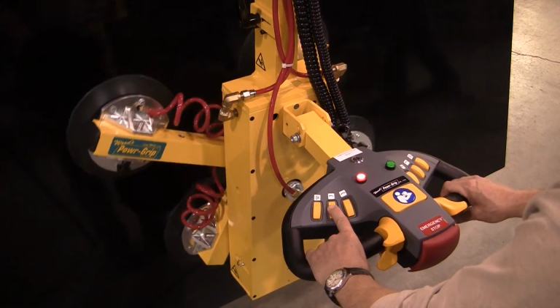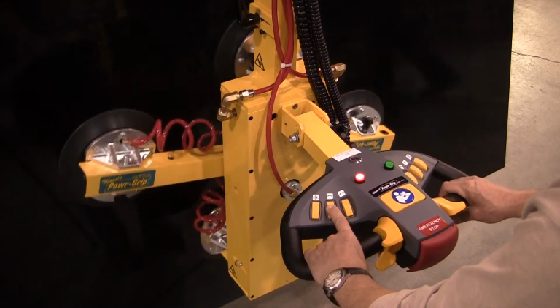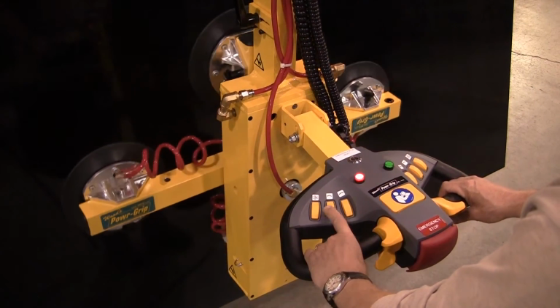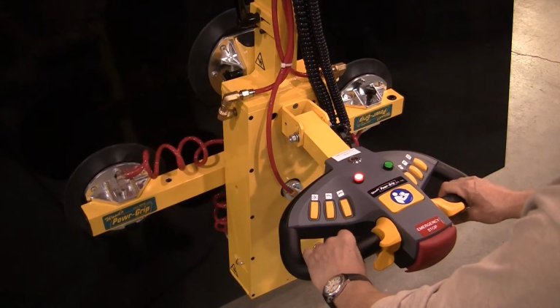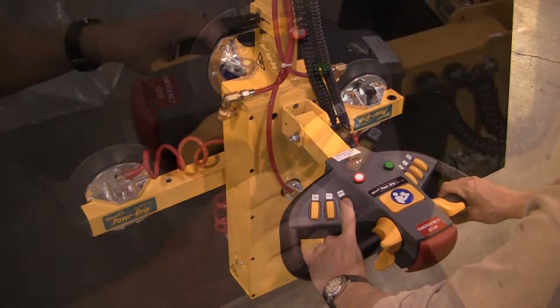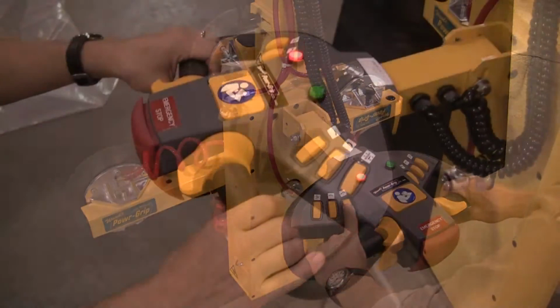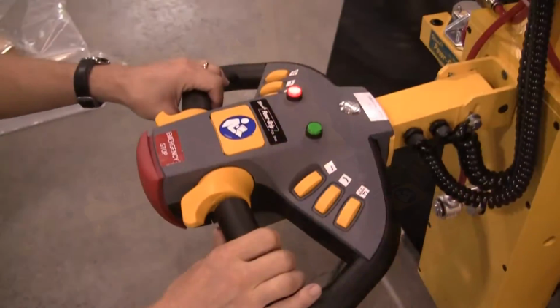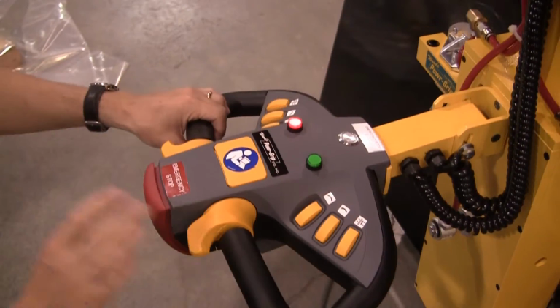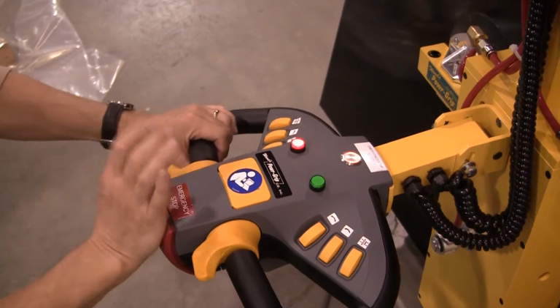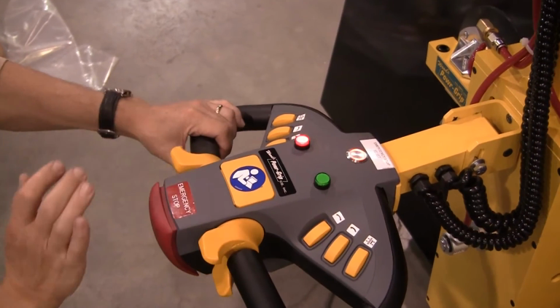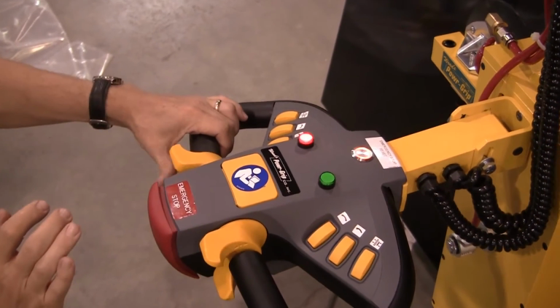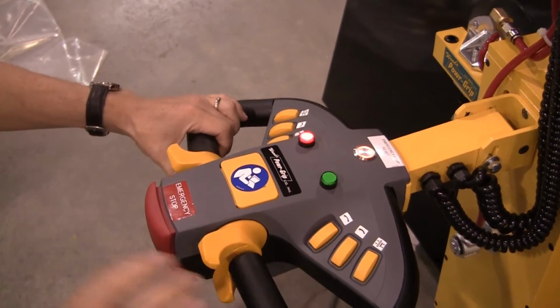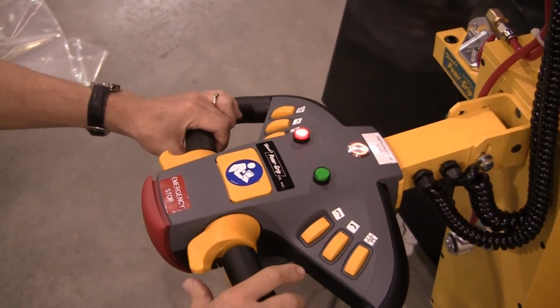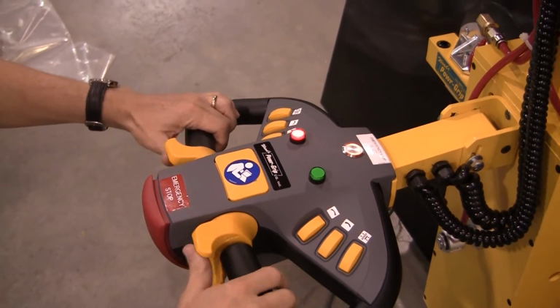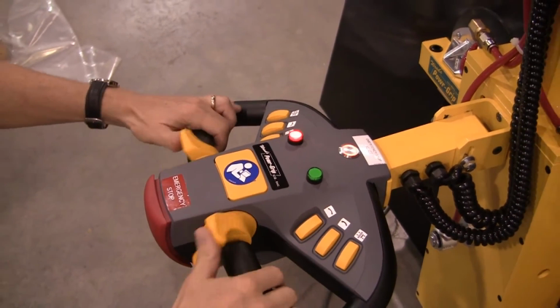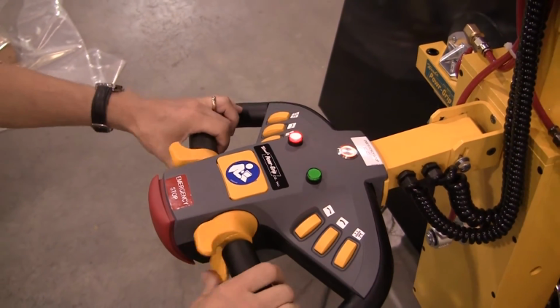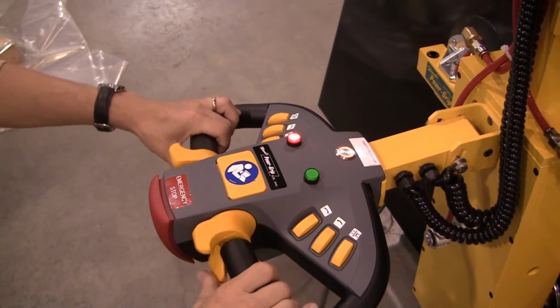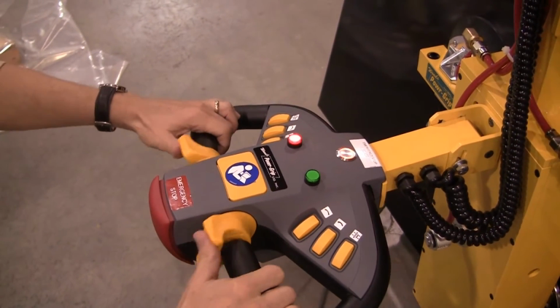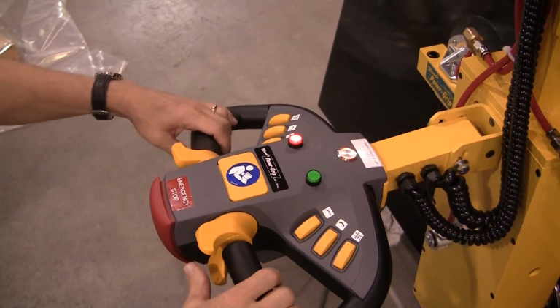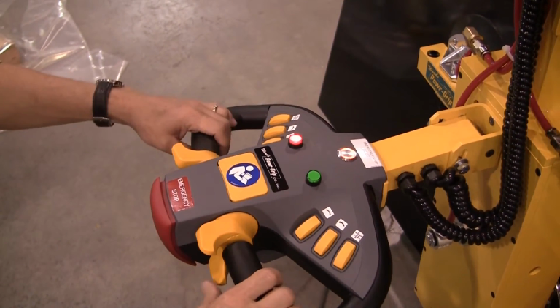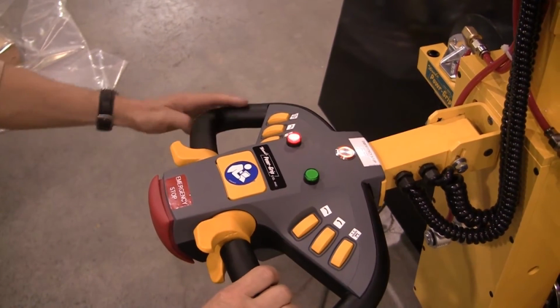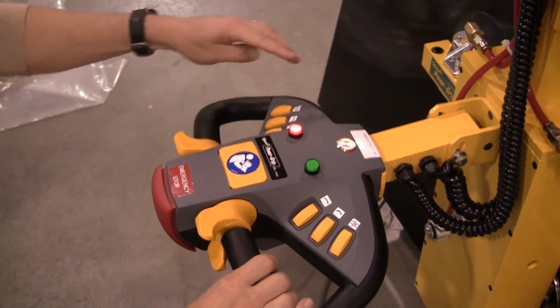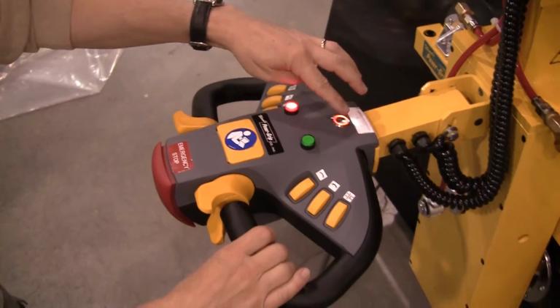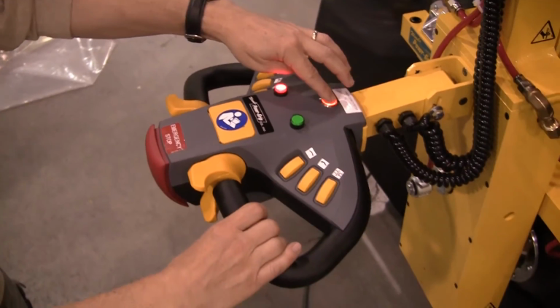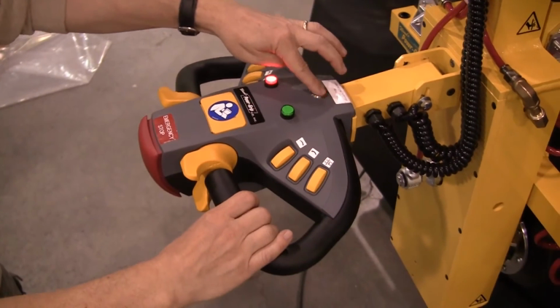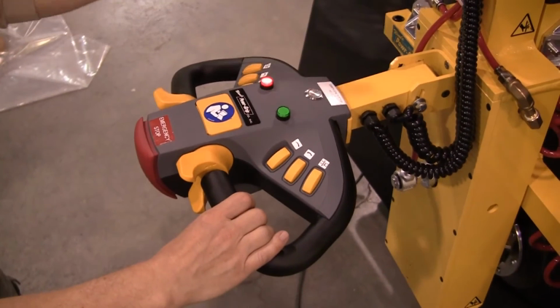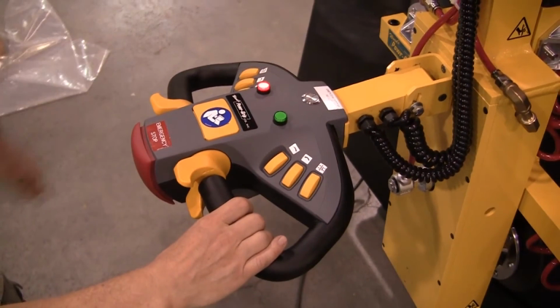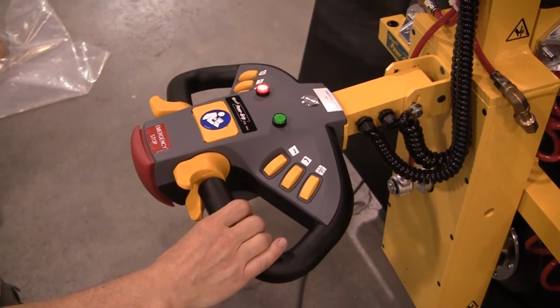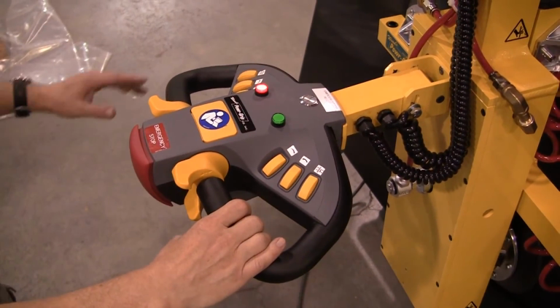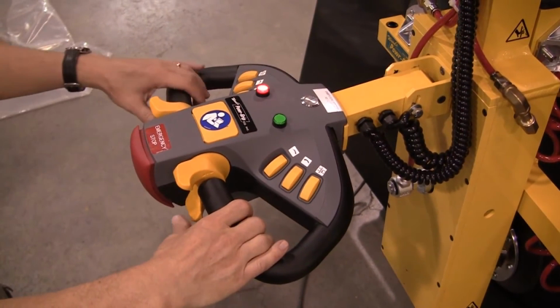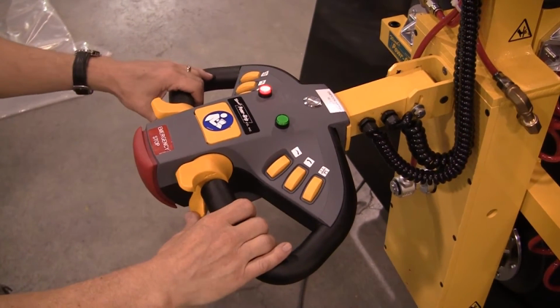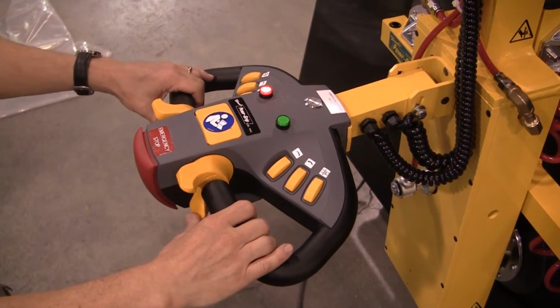For added safety, an emergency stop button terminates all motion of the hoist. To return the unit to operational status, simply push the reset button as shown.